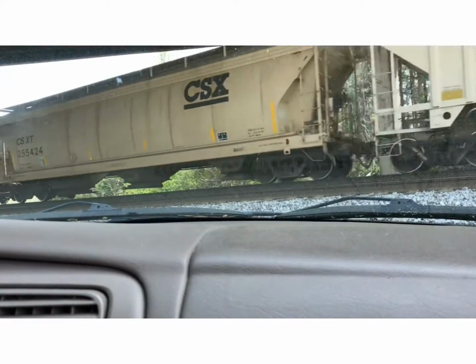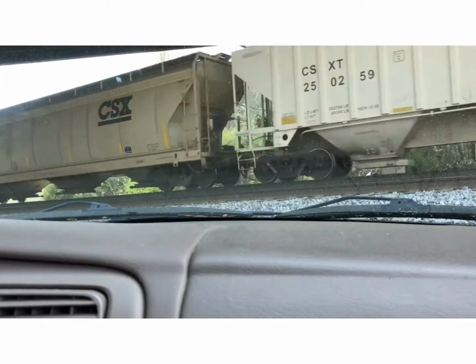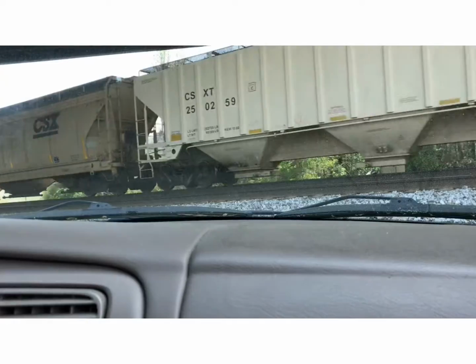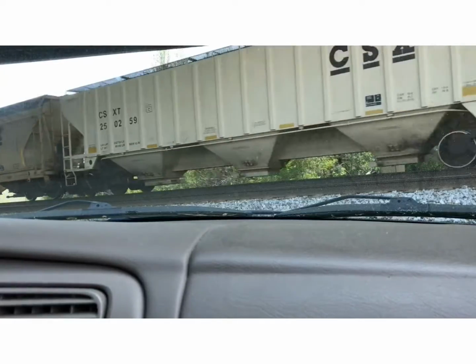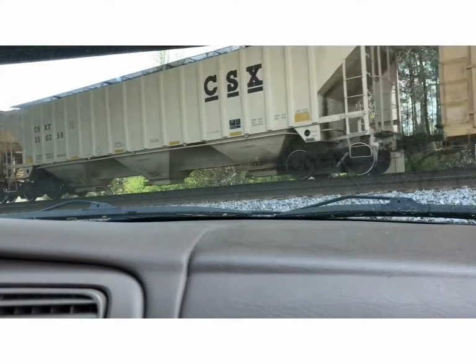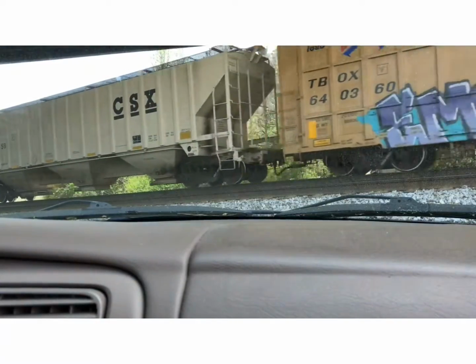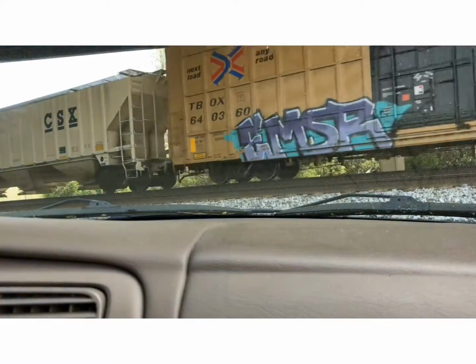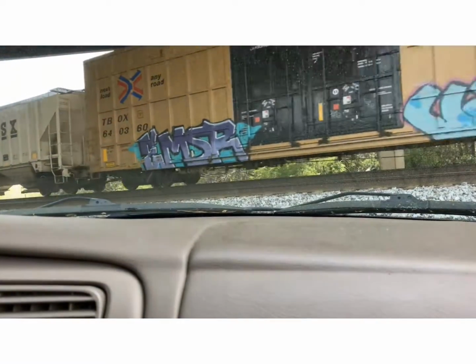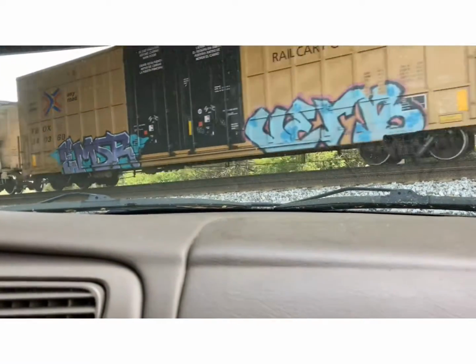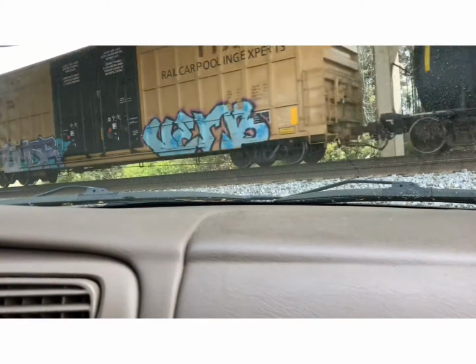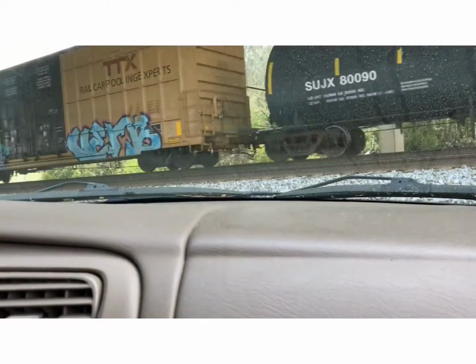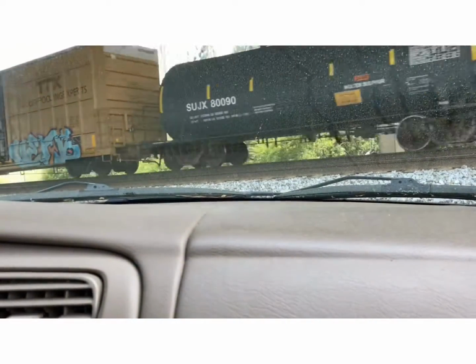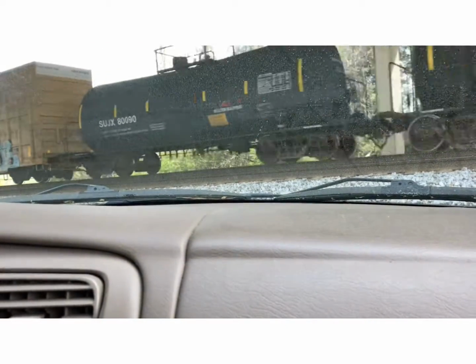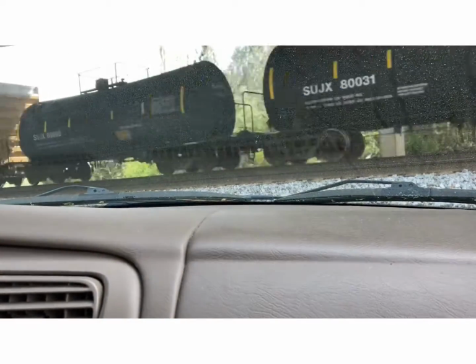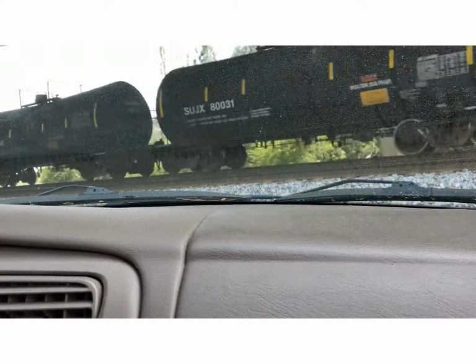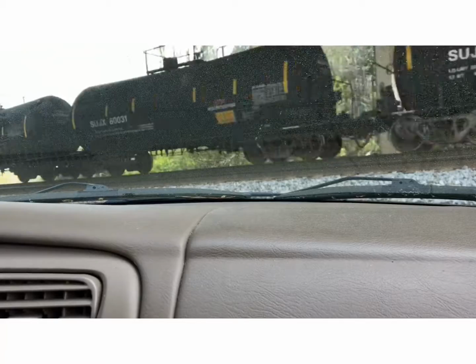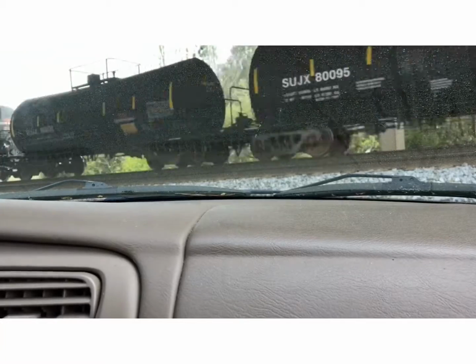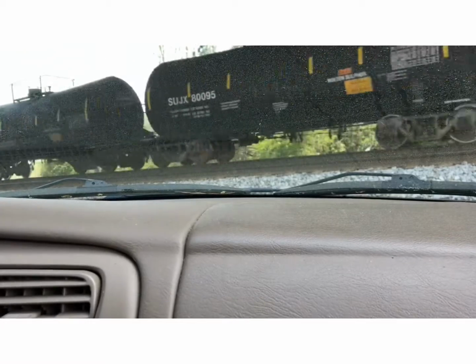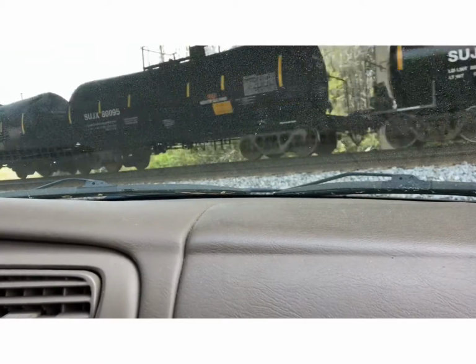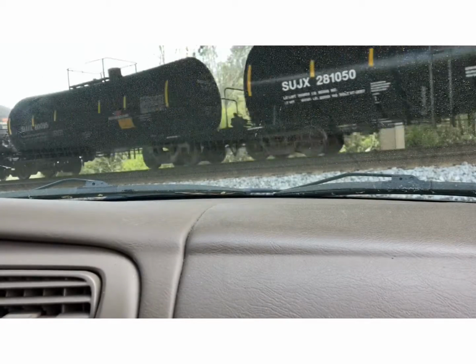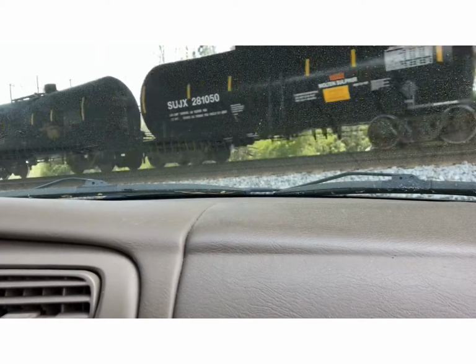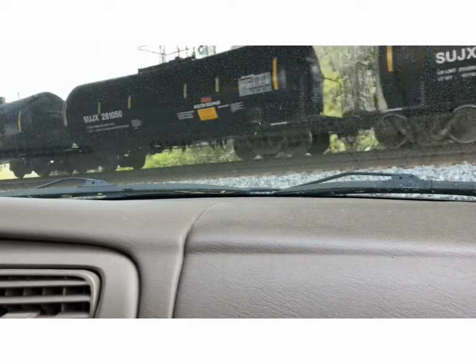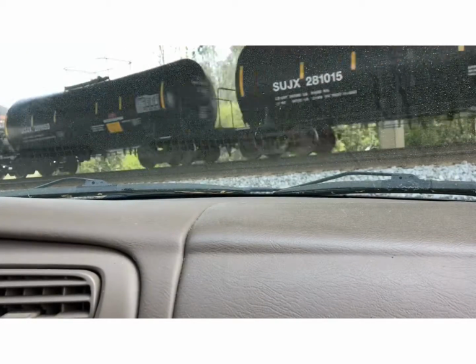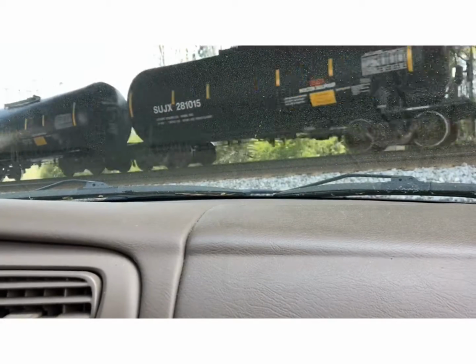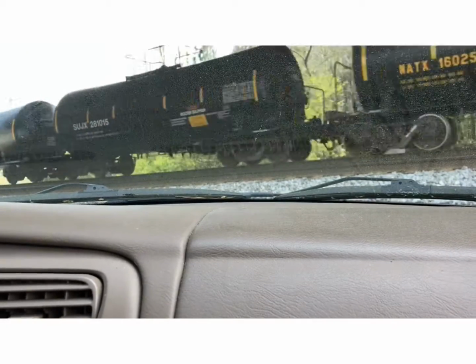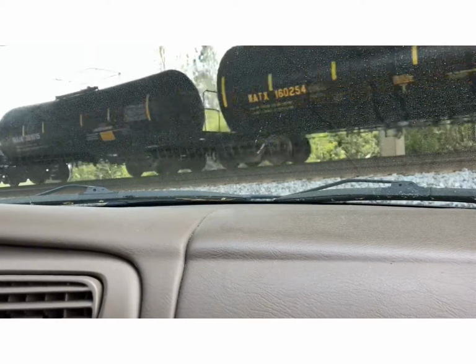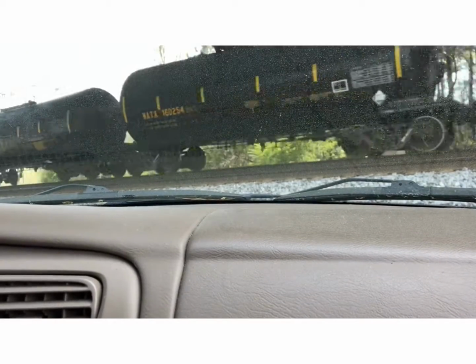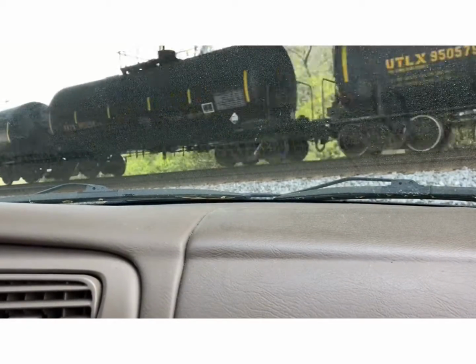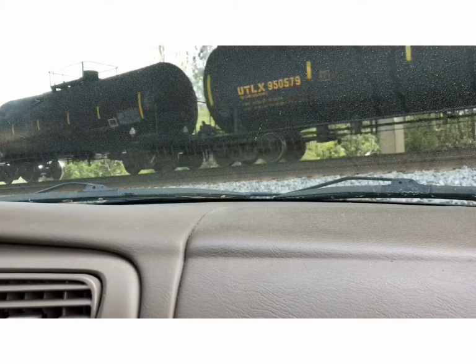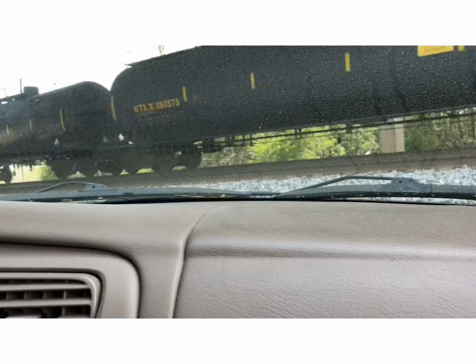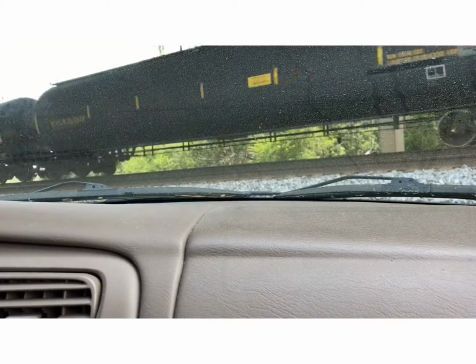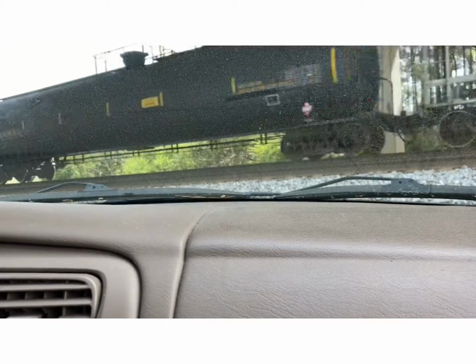These are painted pretty! These are my brand new tanker cars!